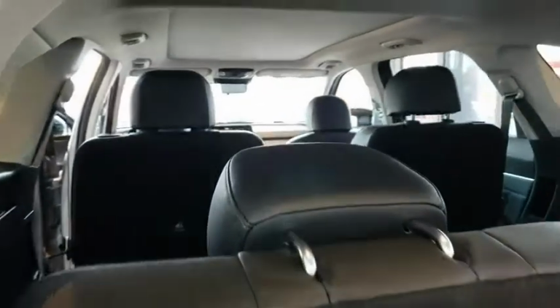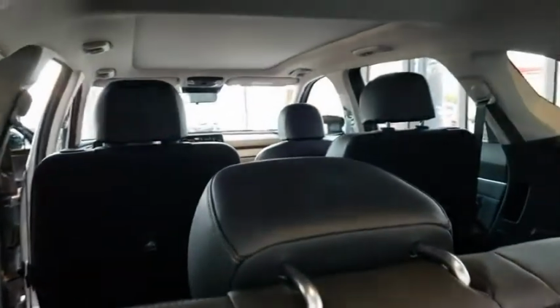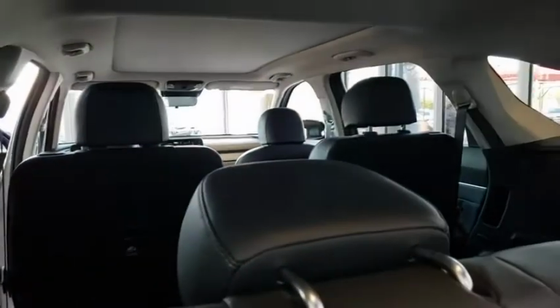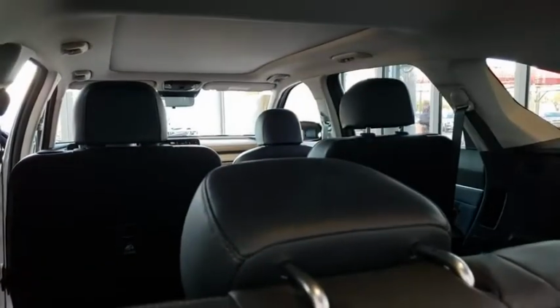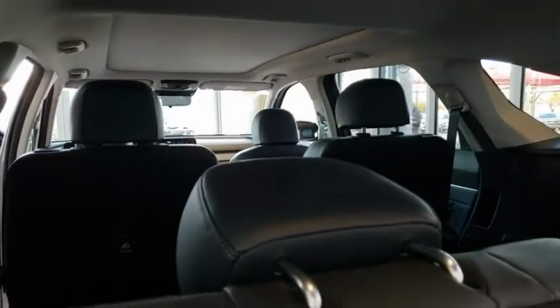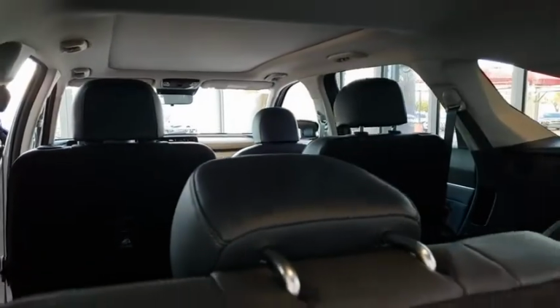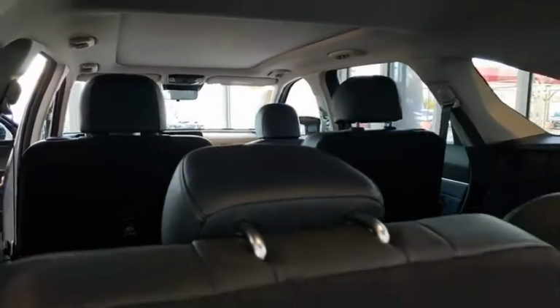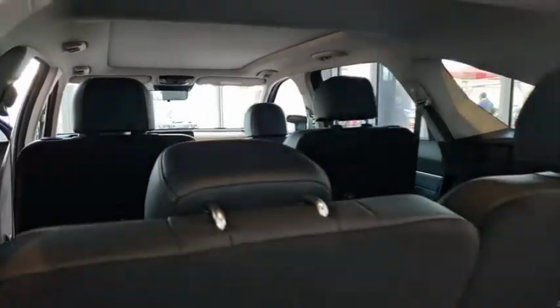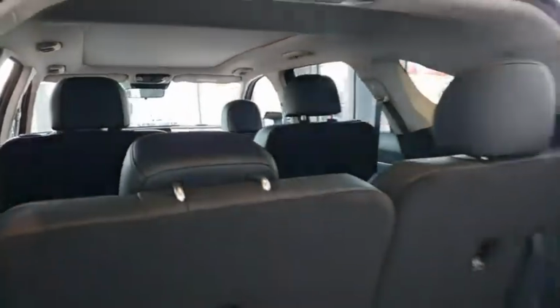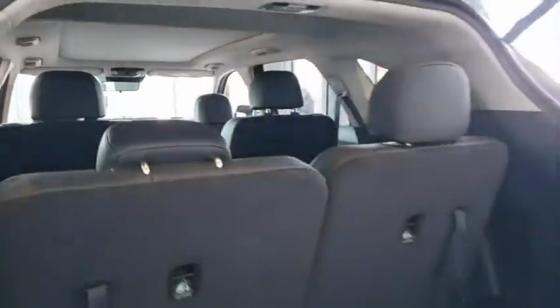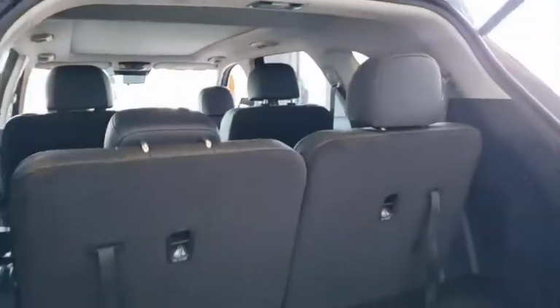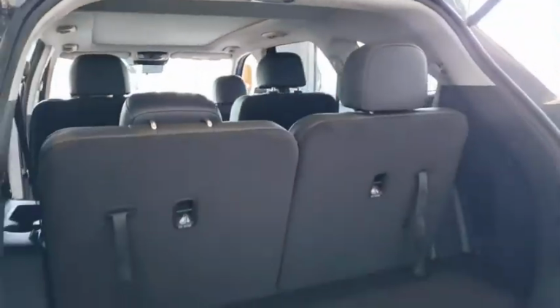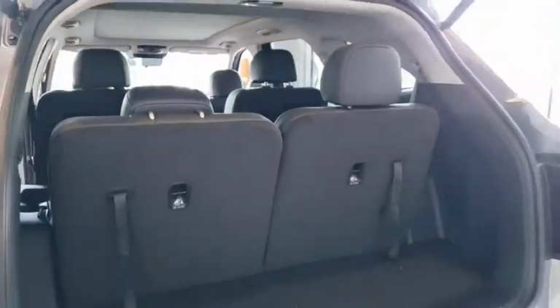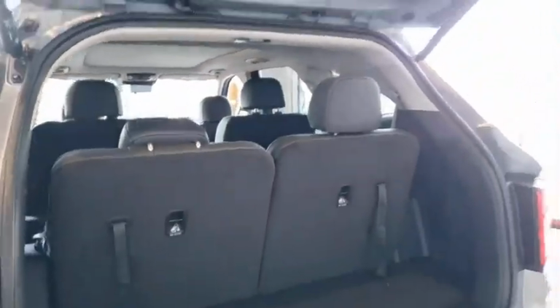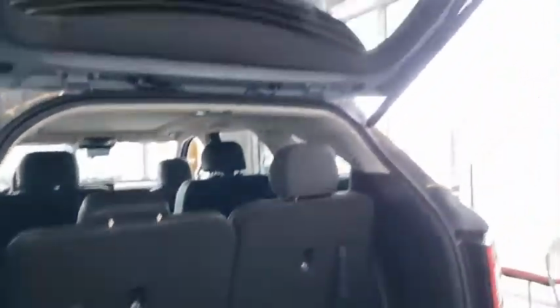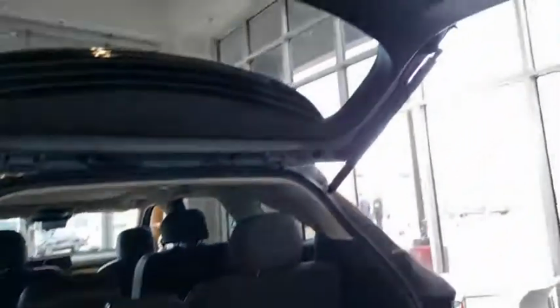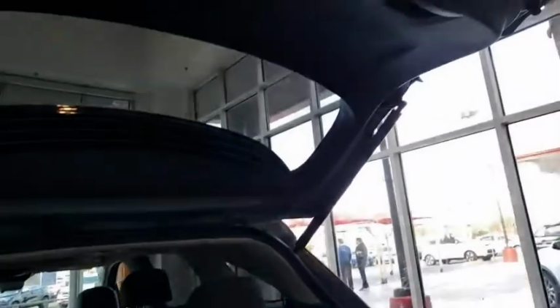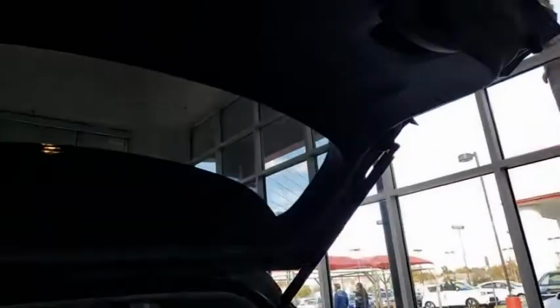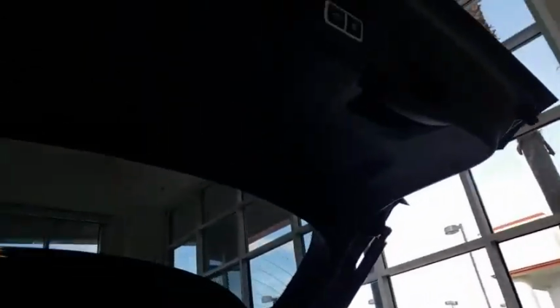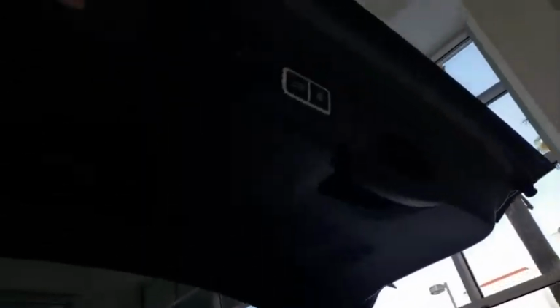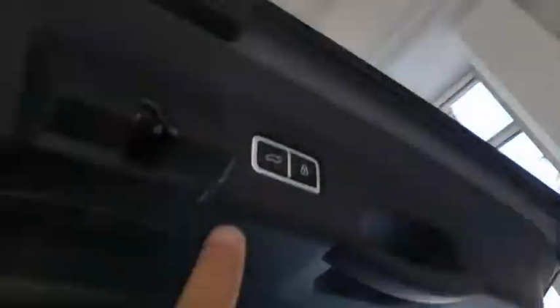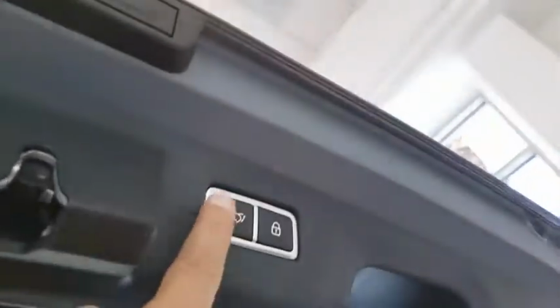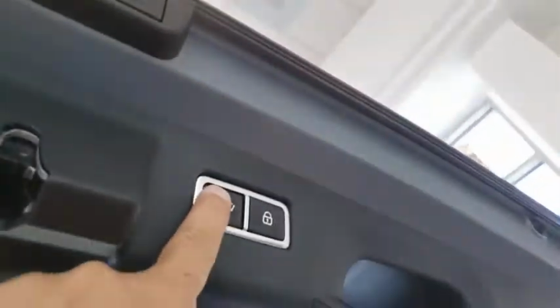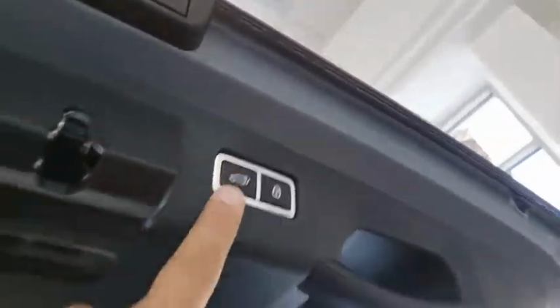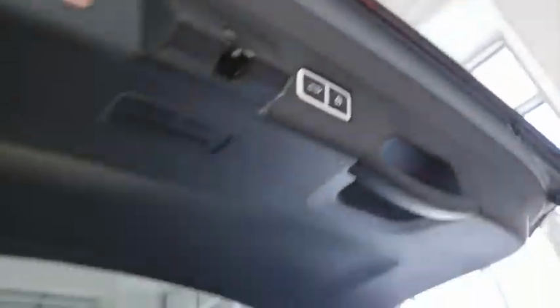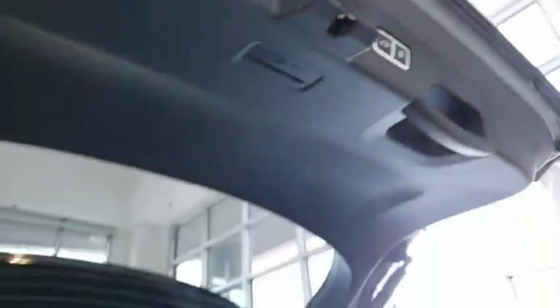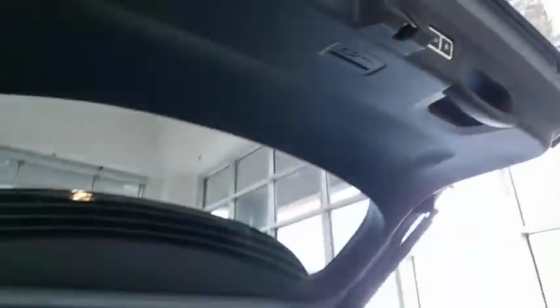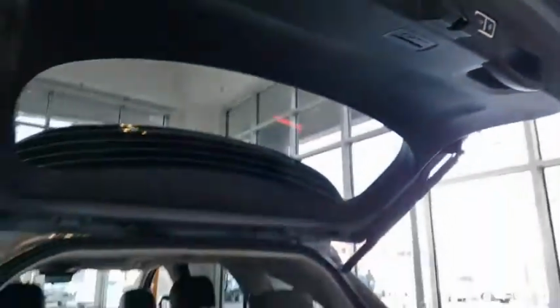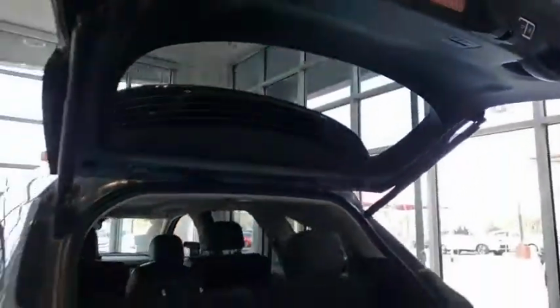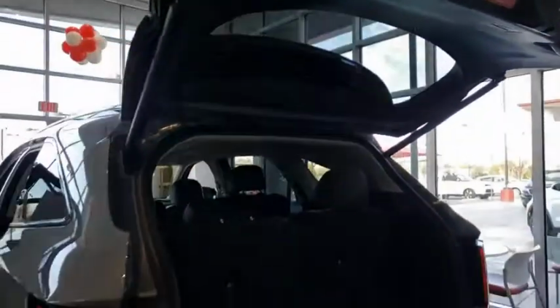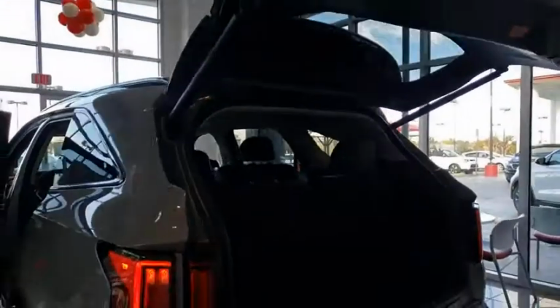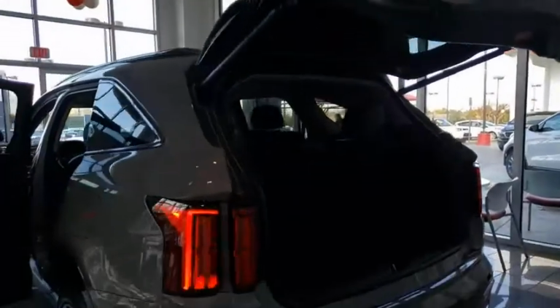Here are some of this vehicle's great options: backup camera, leather-wrapped steering wheel, outside temperature gauge, day and night rear view mirror, and engine immobilizer.